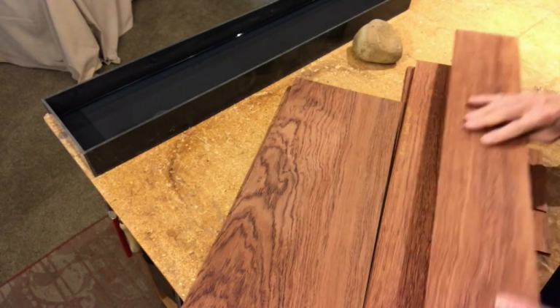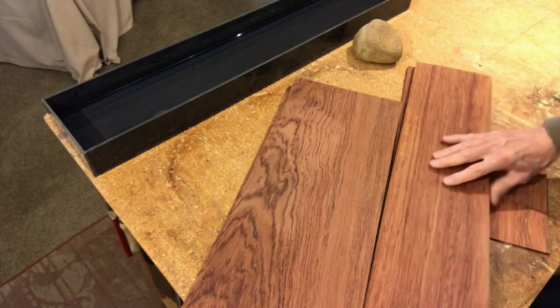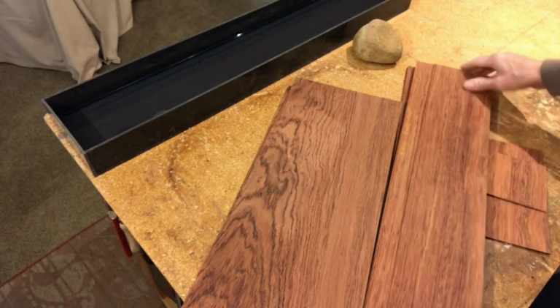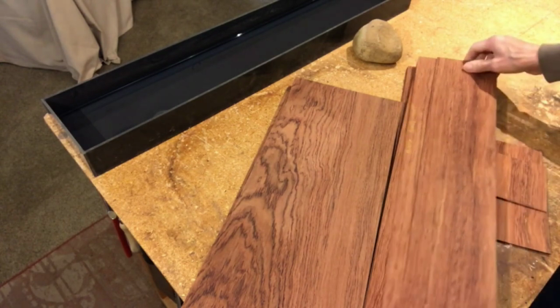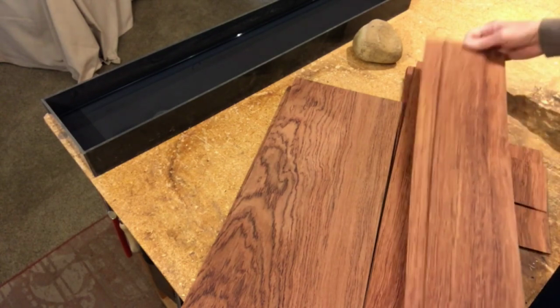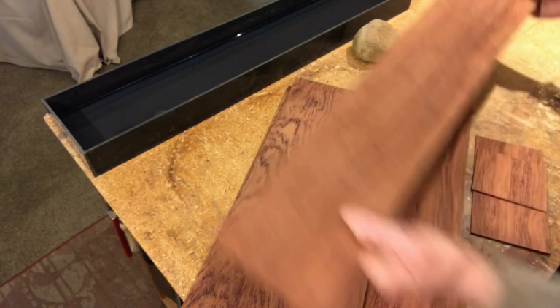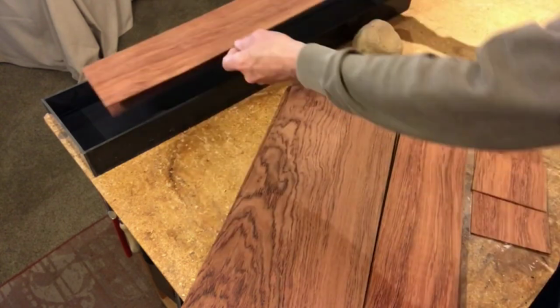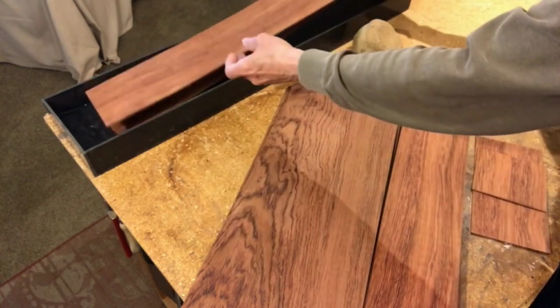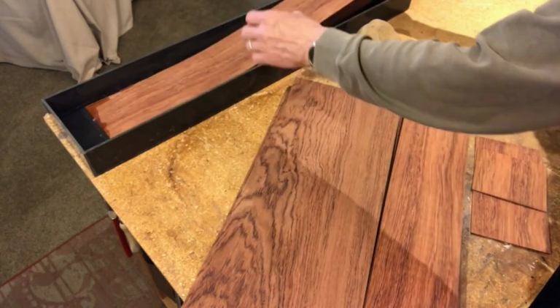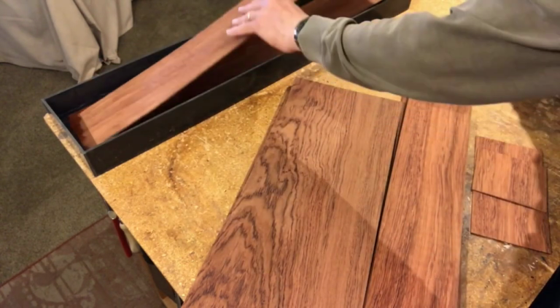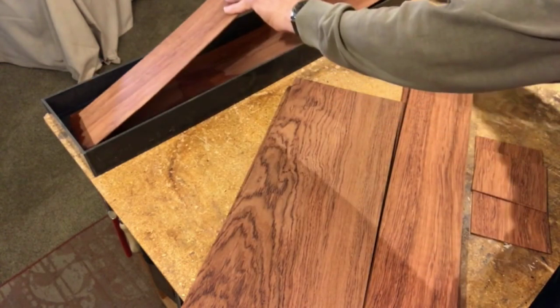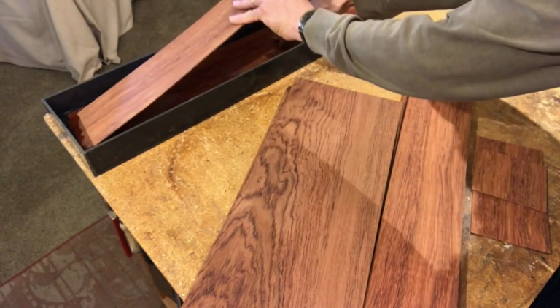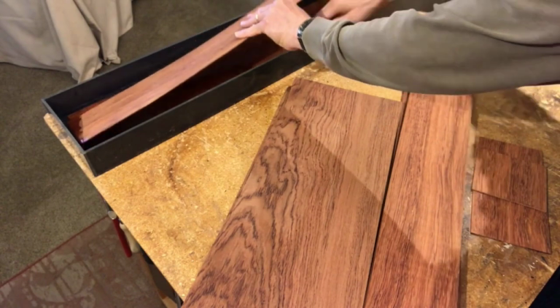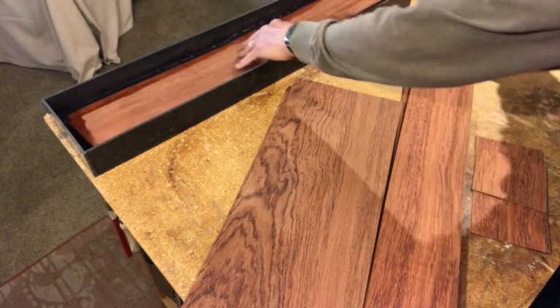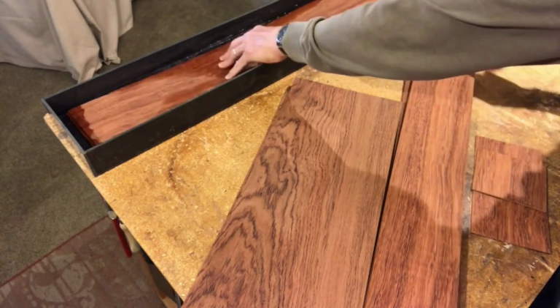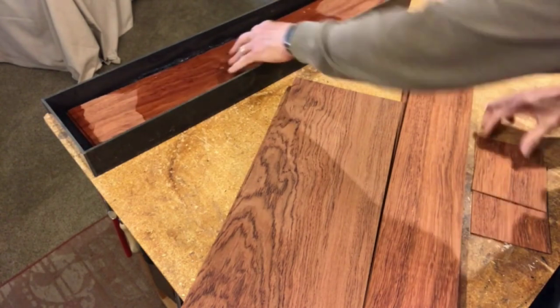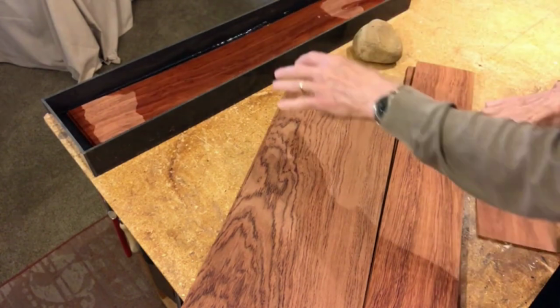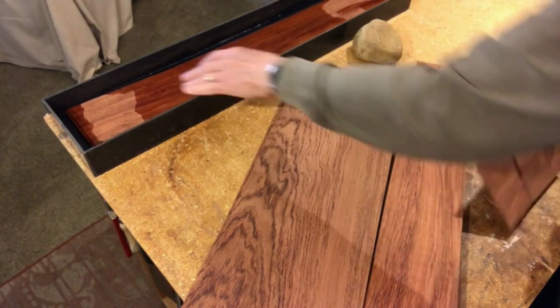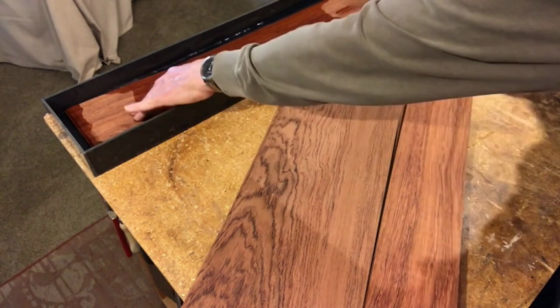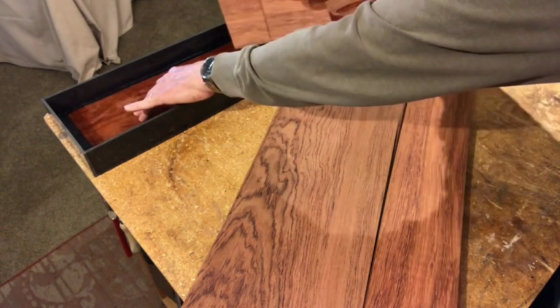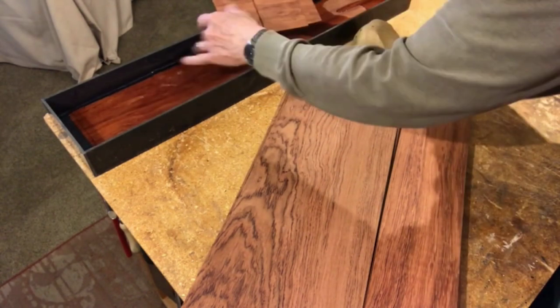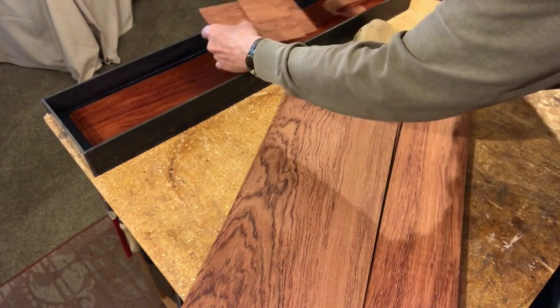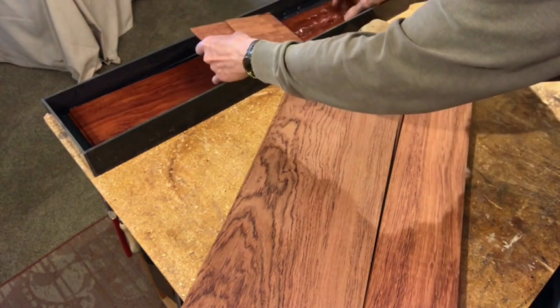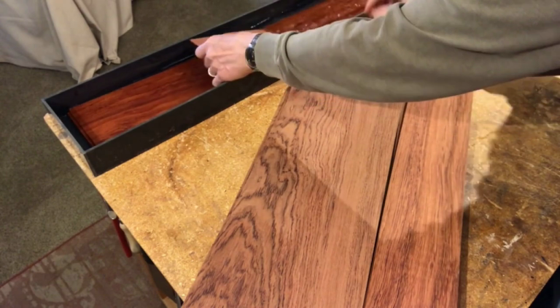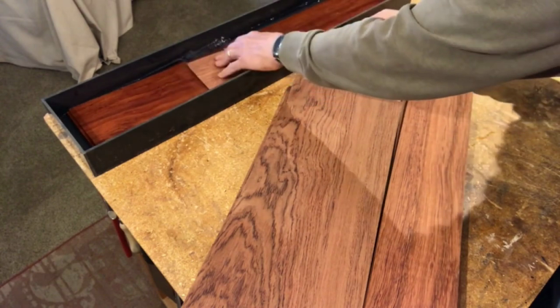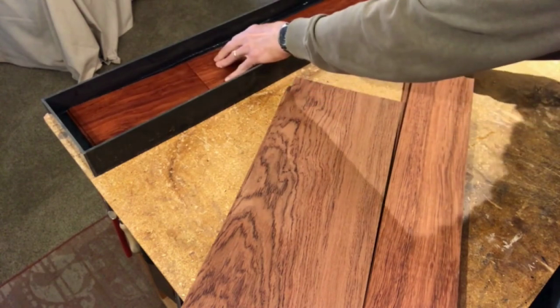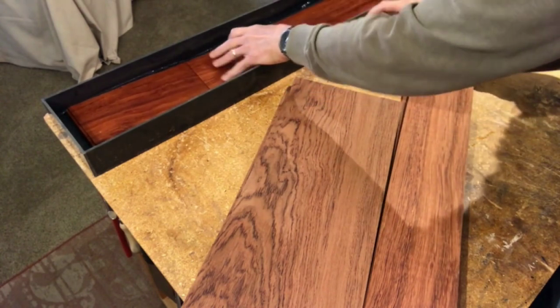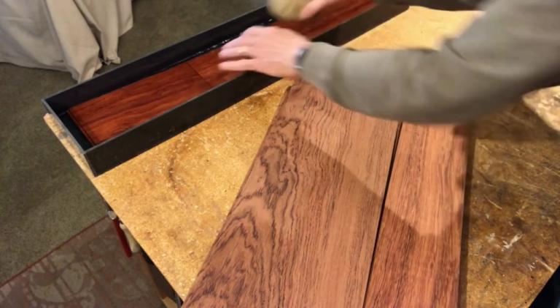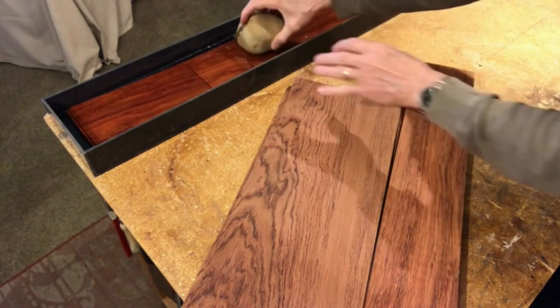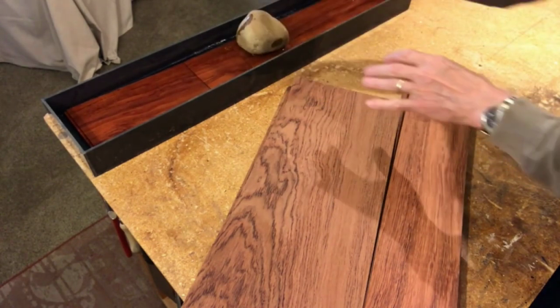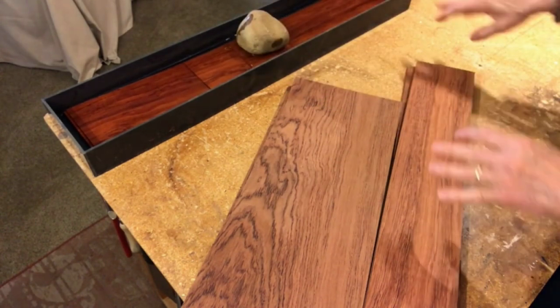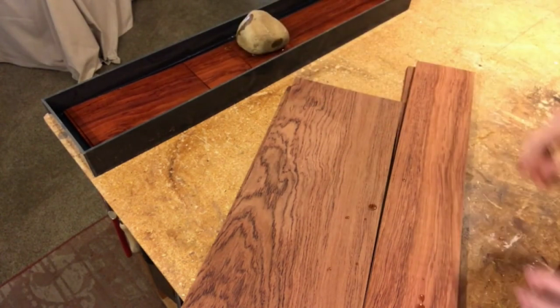Now into the water with the pieces, along with a couple other small pieces to be used for the cutout and the access door. They'll soak for about three hours.